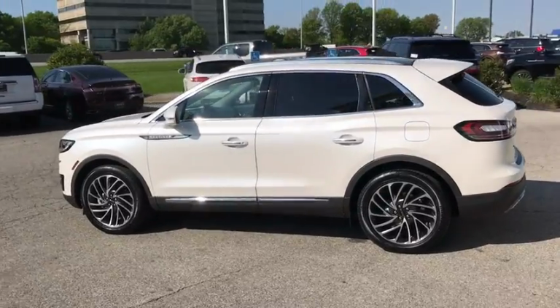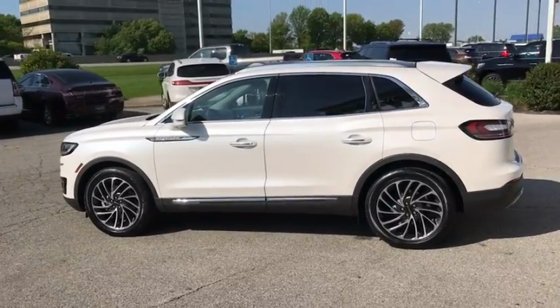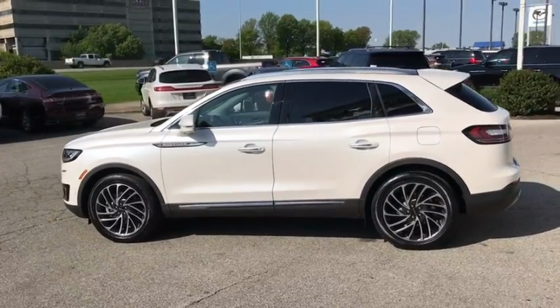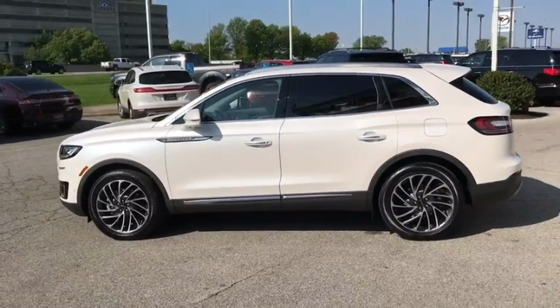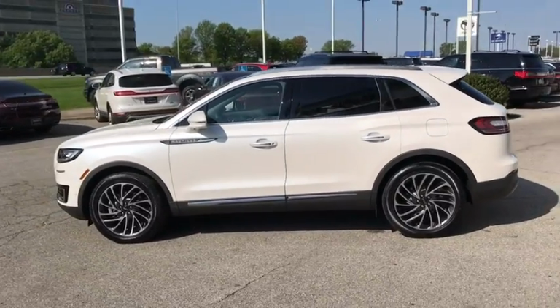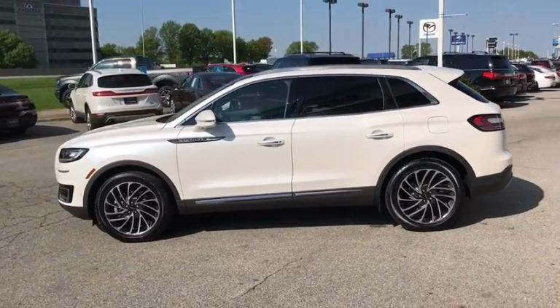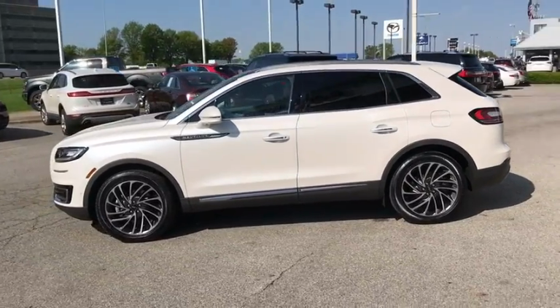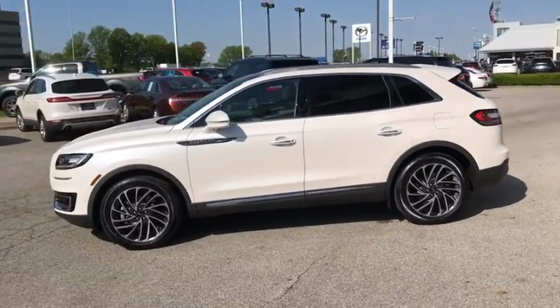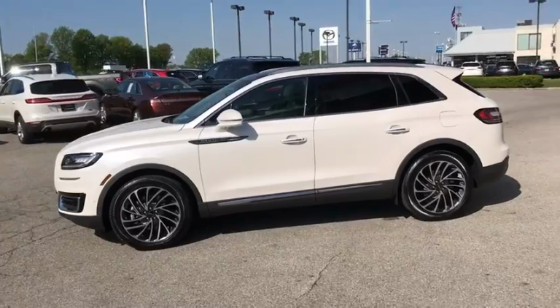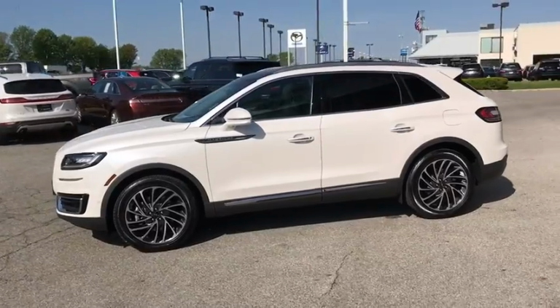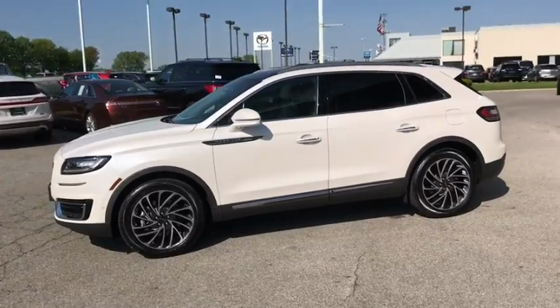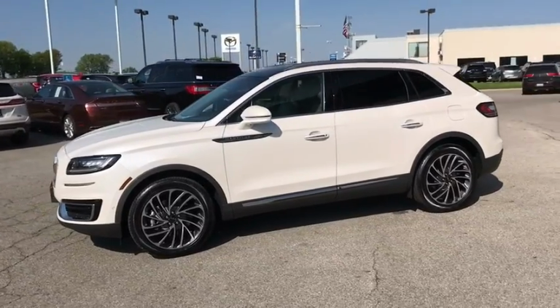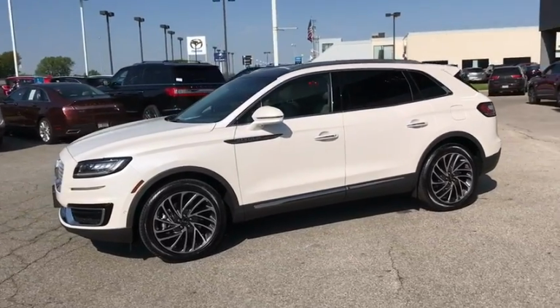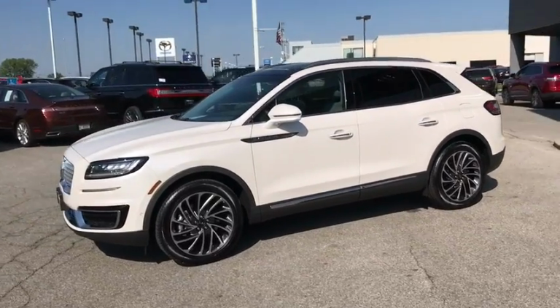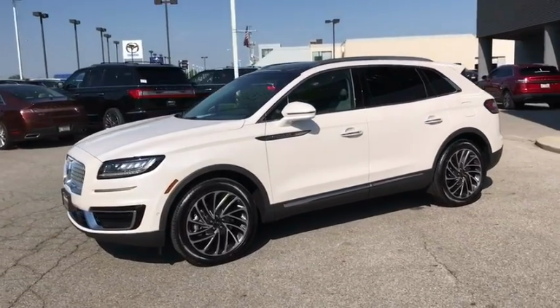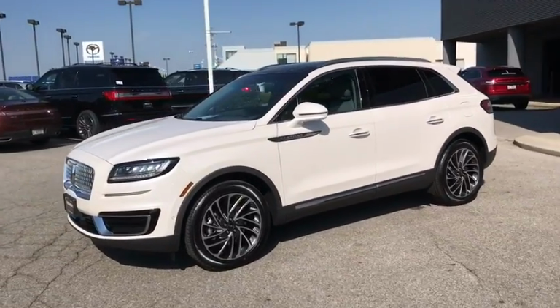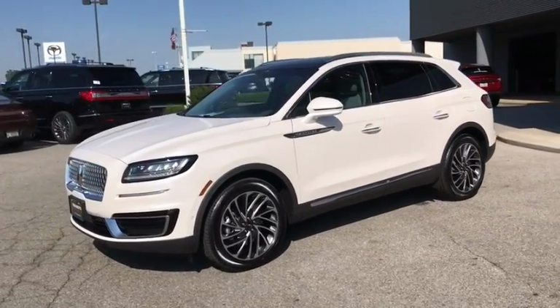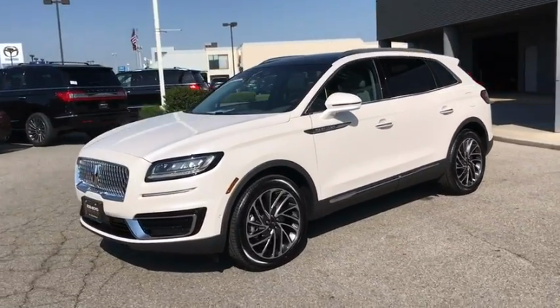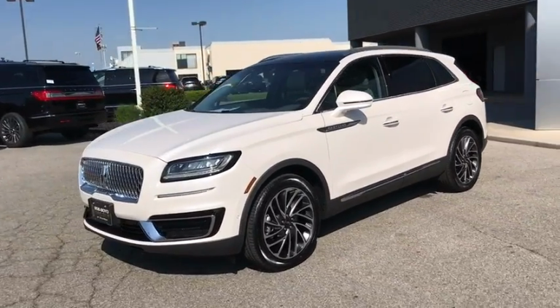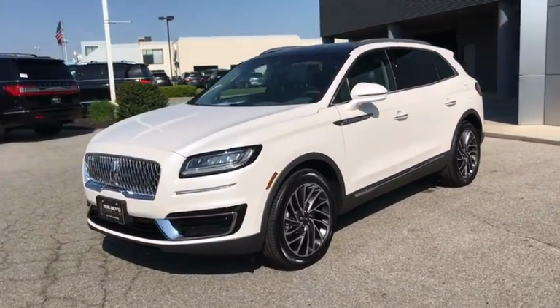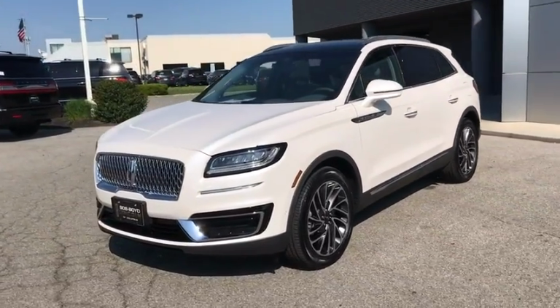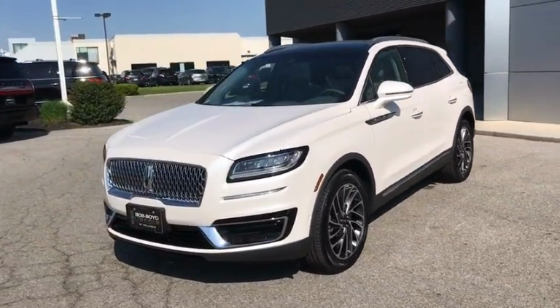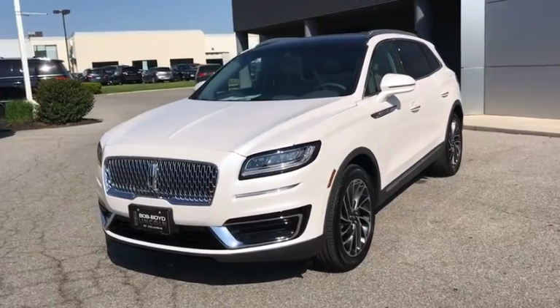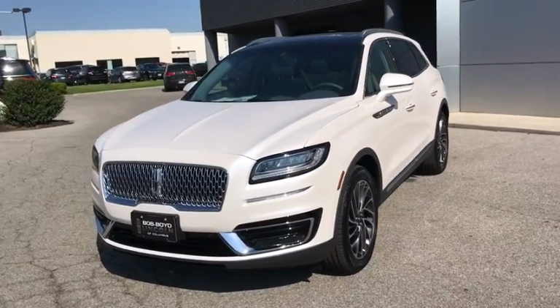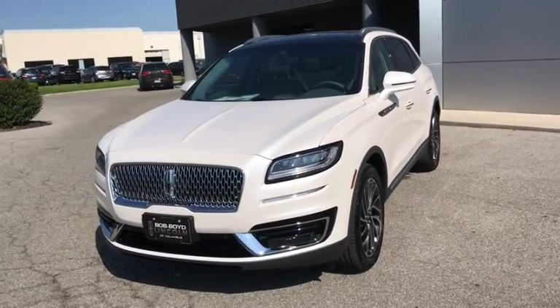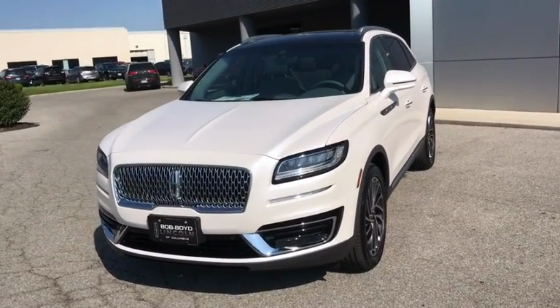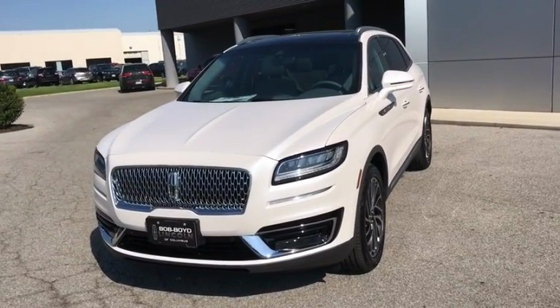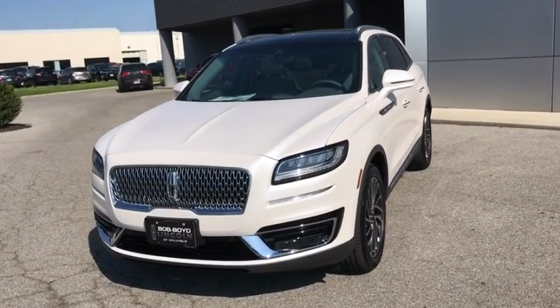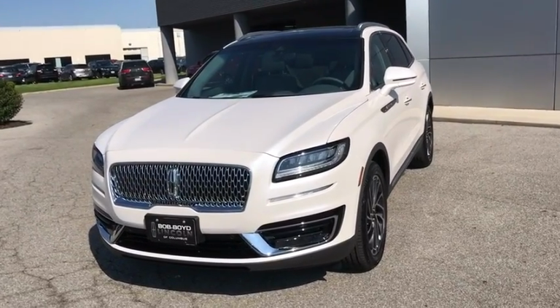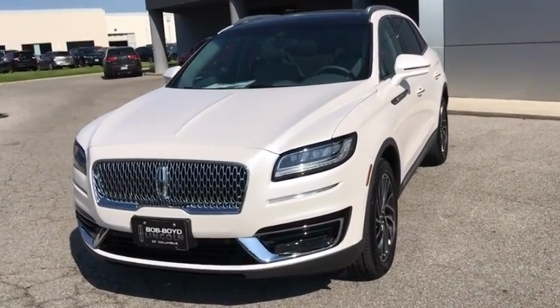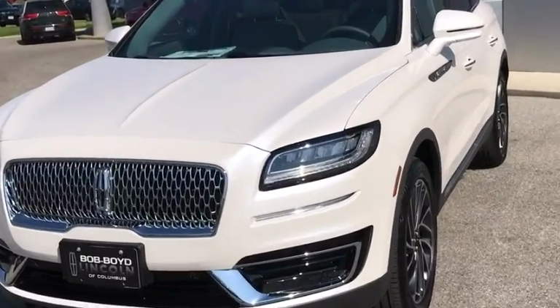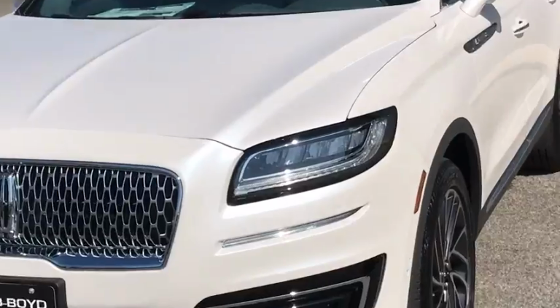All-wheel drive, lane departure warning, leather wrapped steering wheel, Bluetooth, power steering, adjustable steering wheel, four-wheel disc brakes, aluminum wheels, auto dimming rear view mirror.